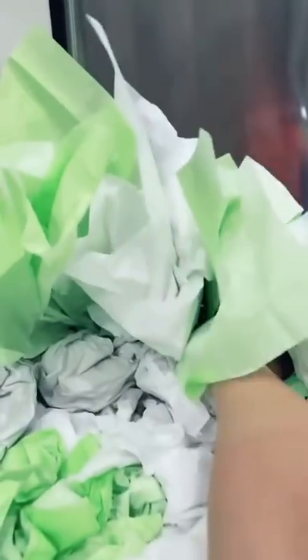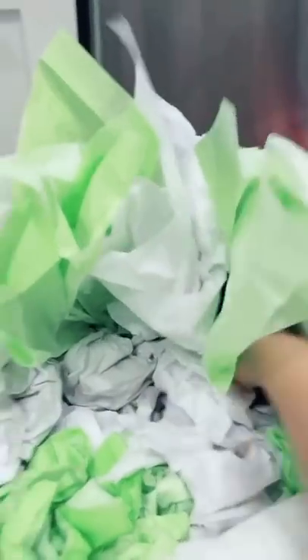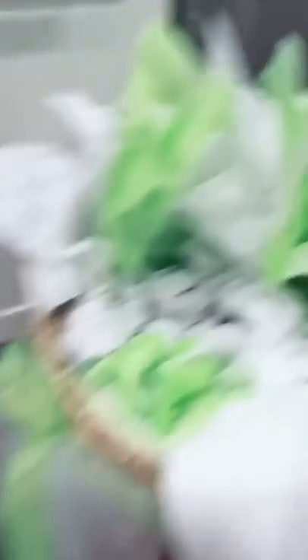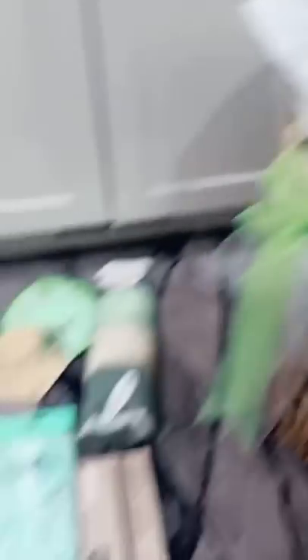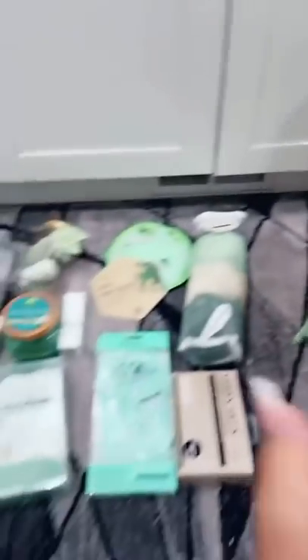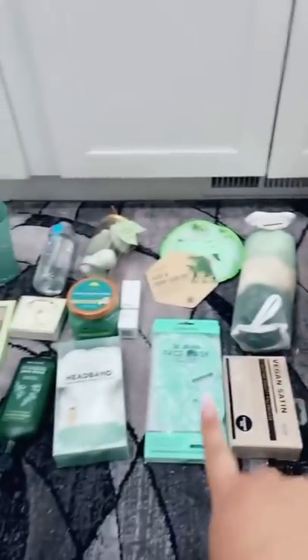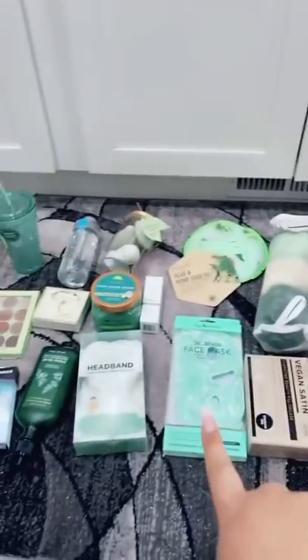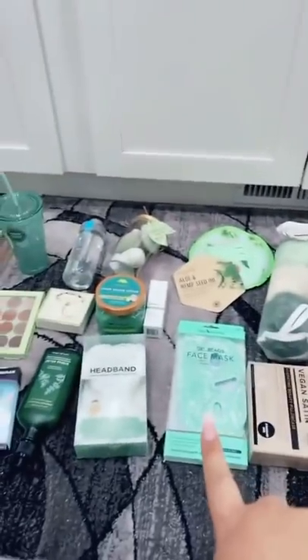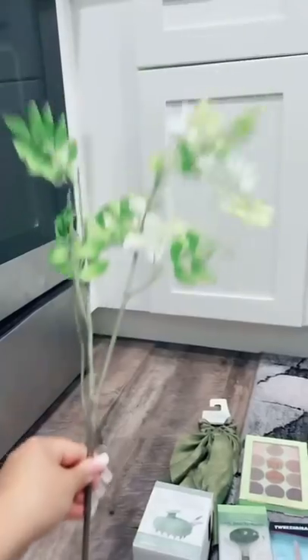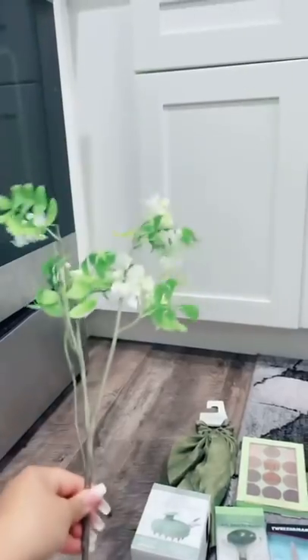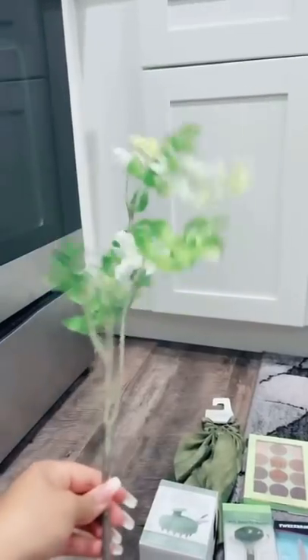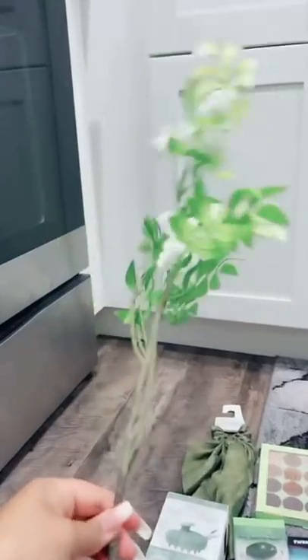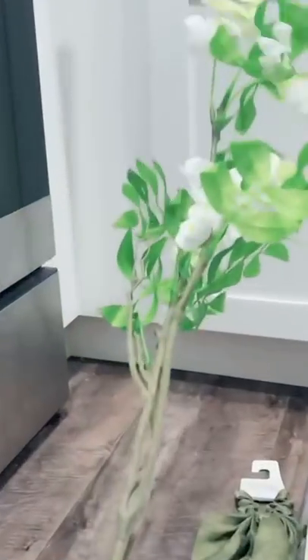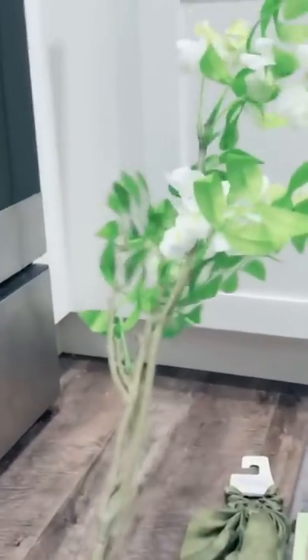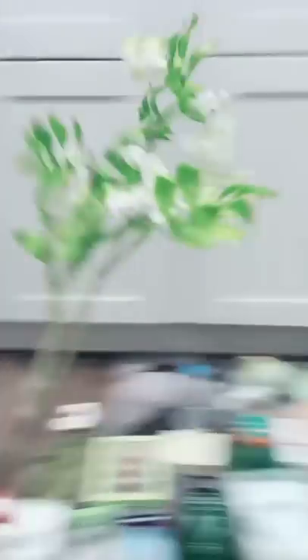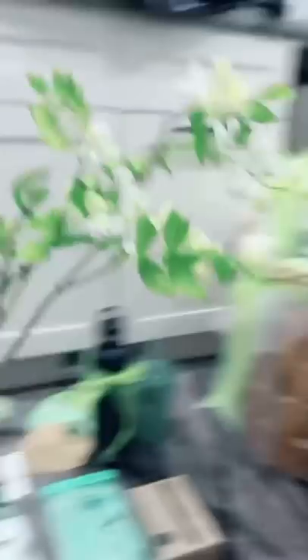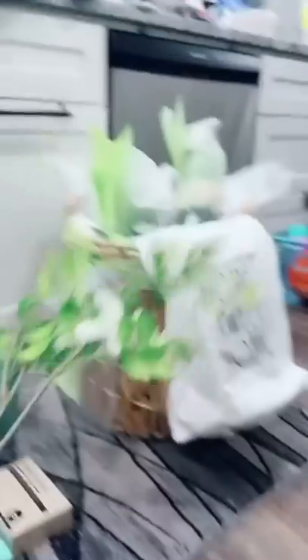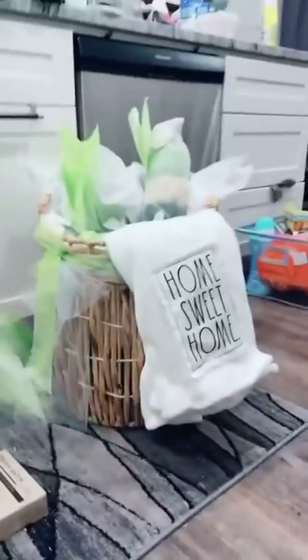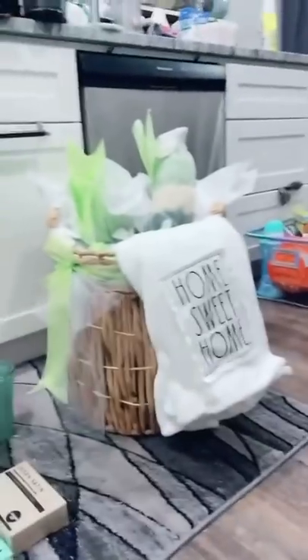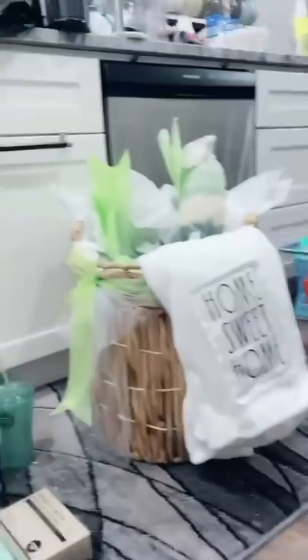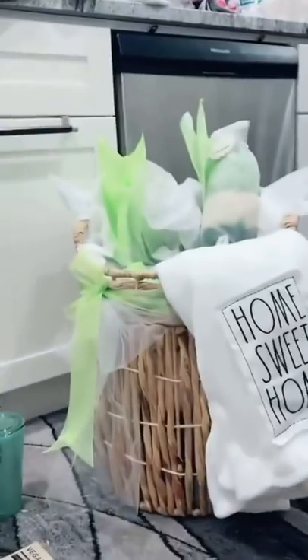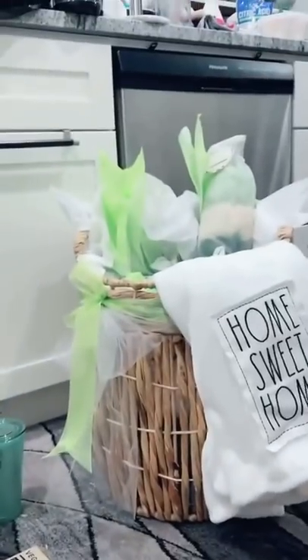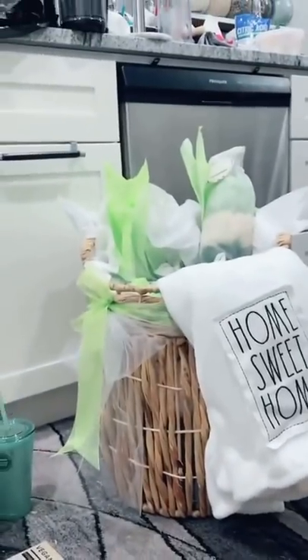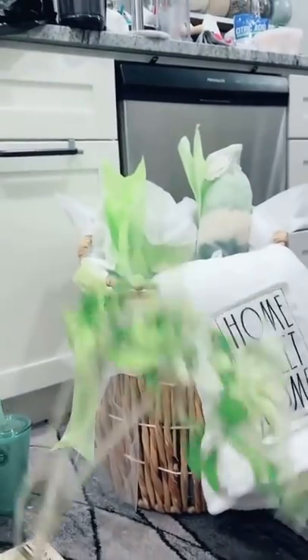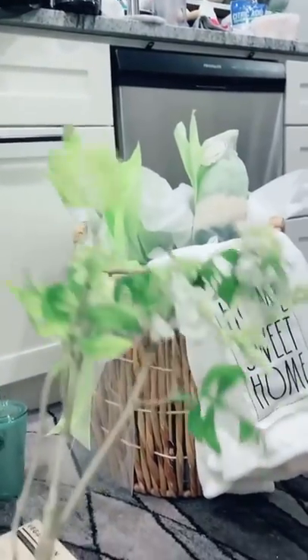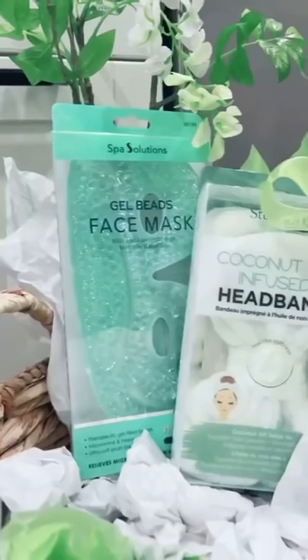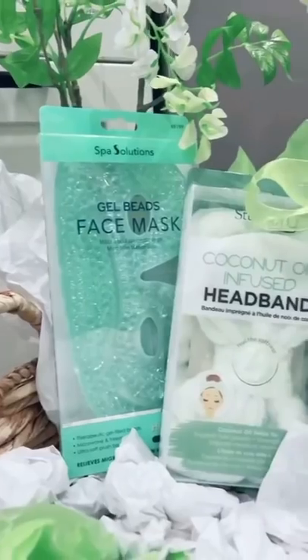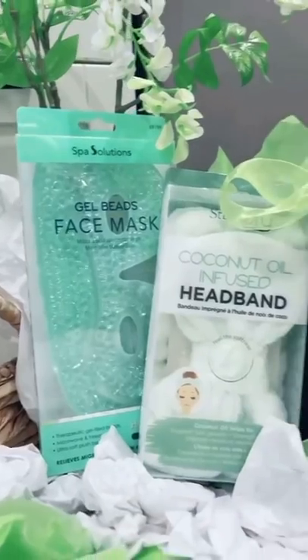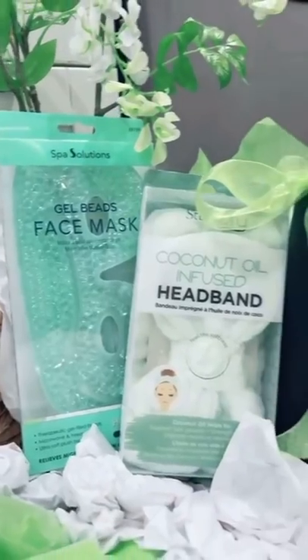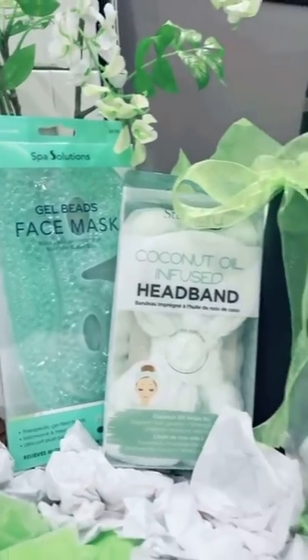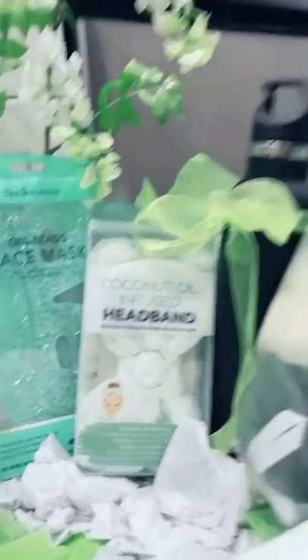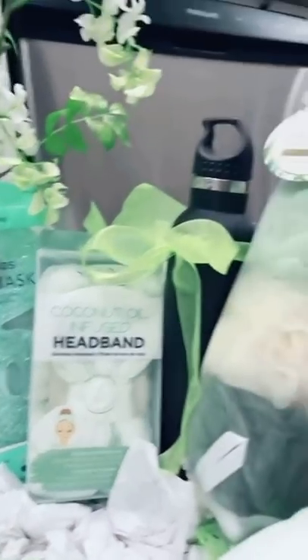I'm gonna start with the taller items. I found this at Target for five dollars — my plan is to put it in the back as decoration. This is what I have so far.